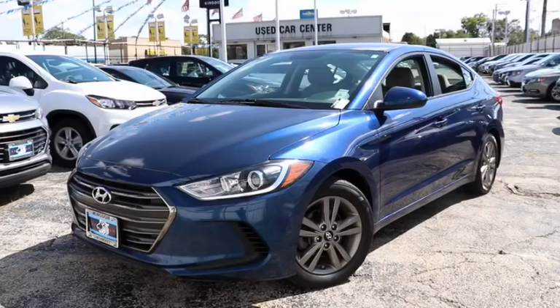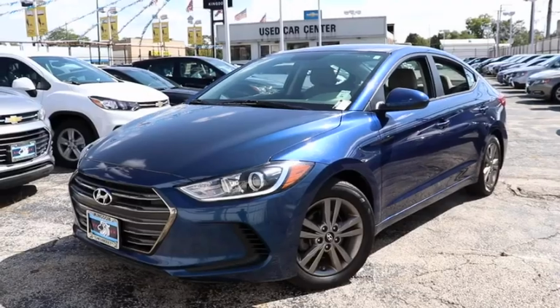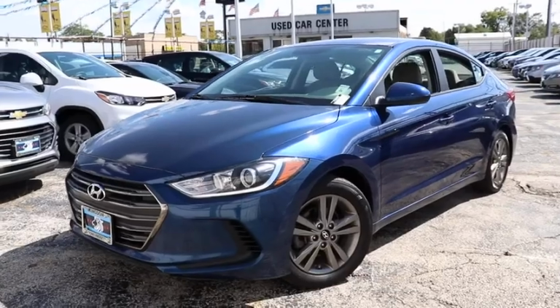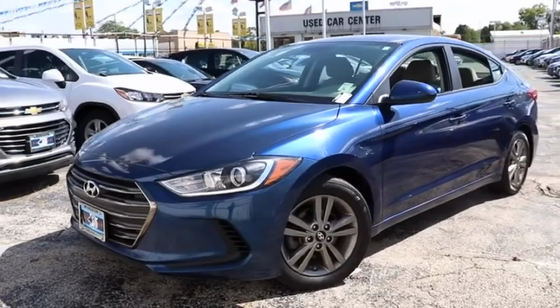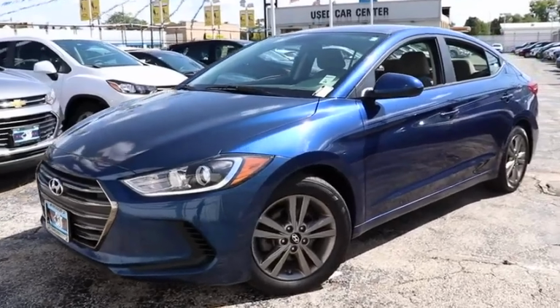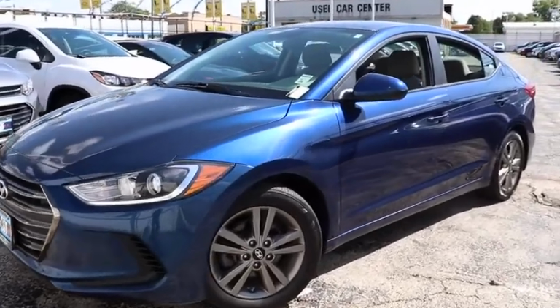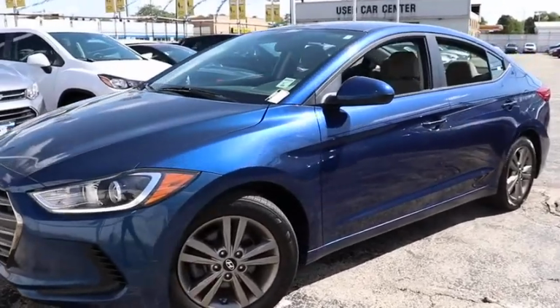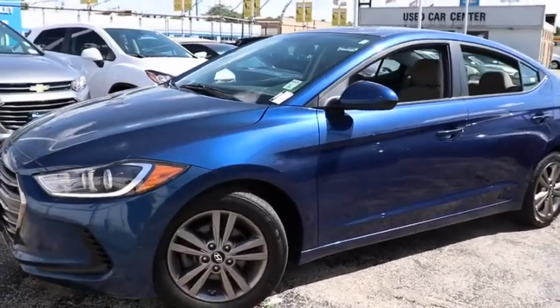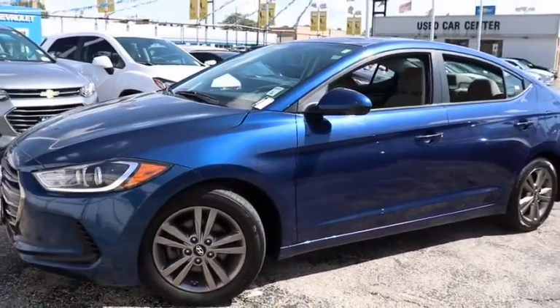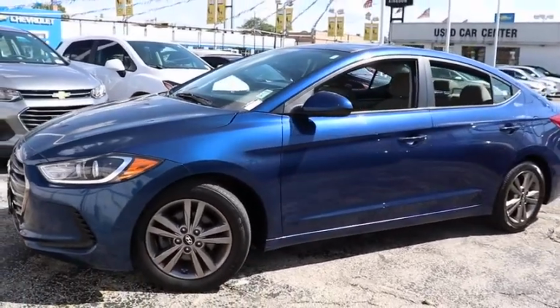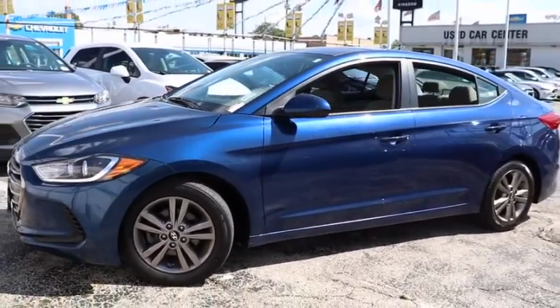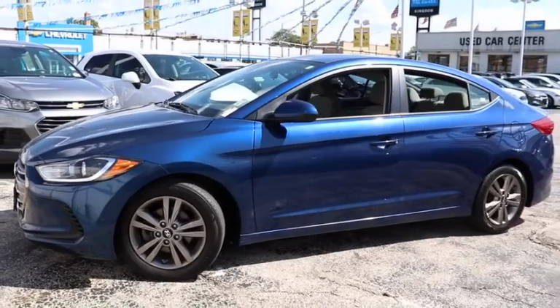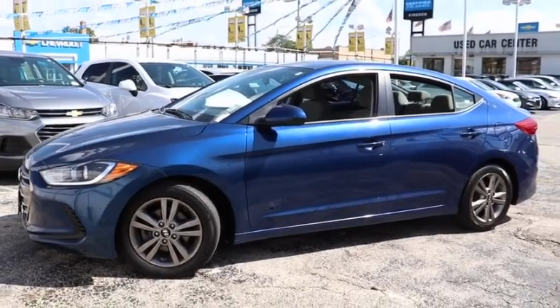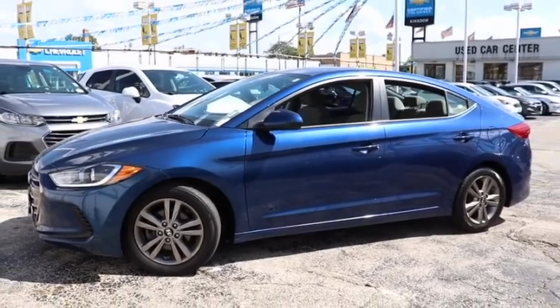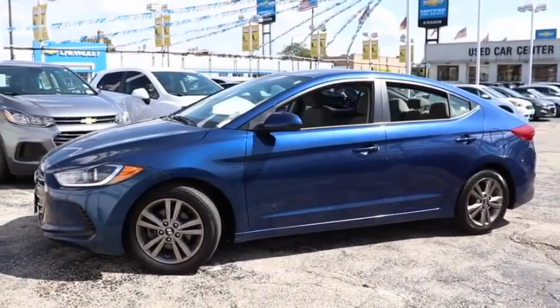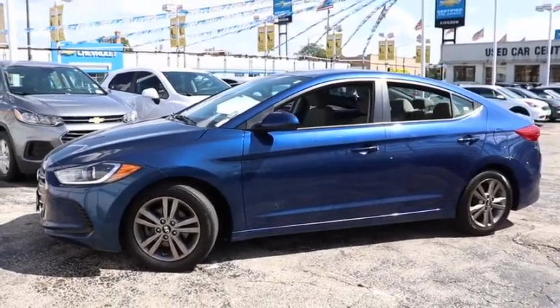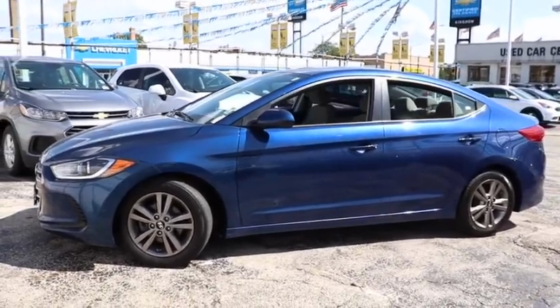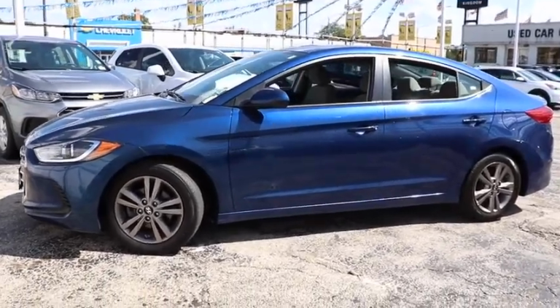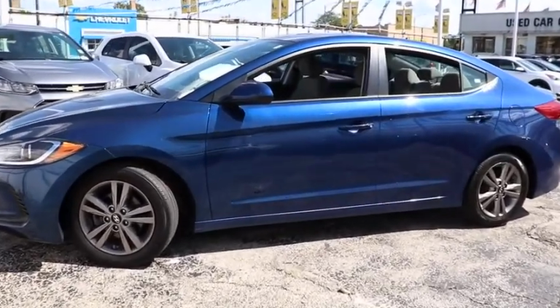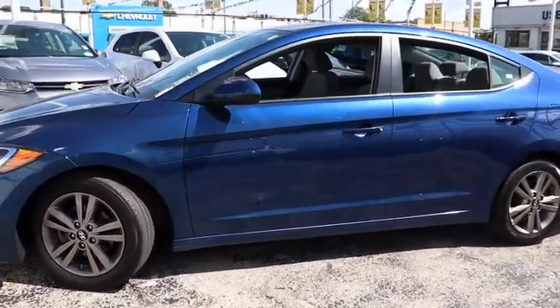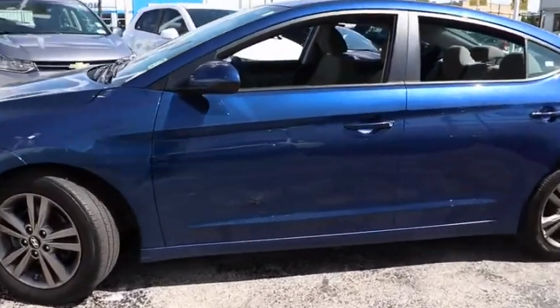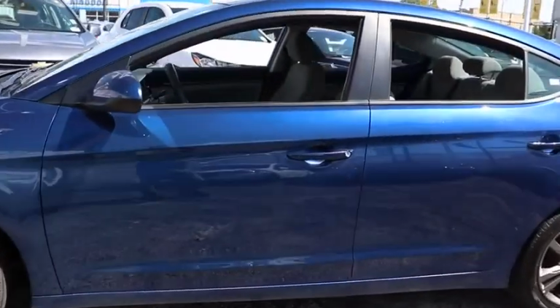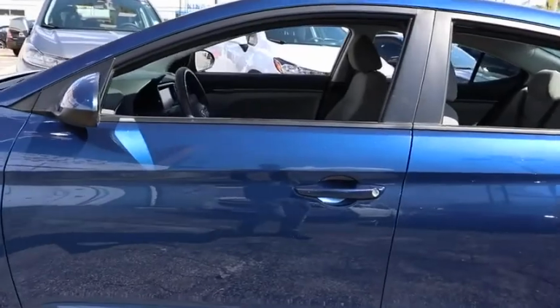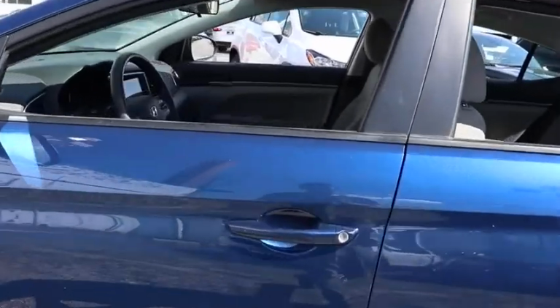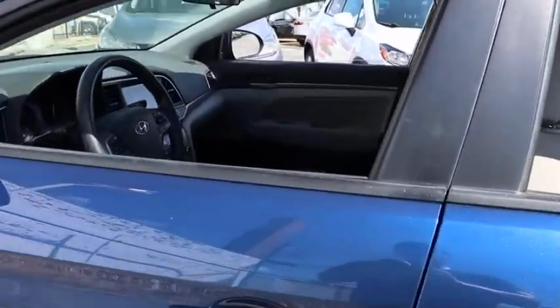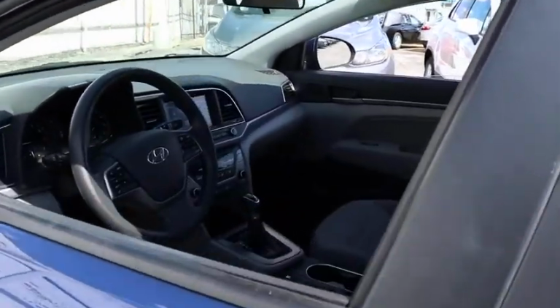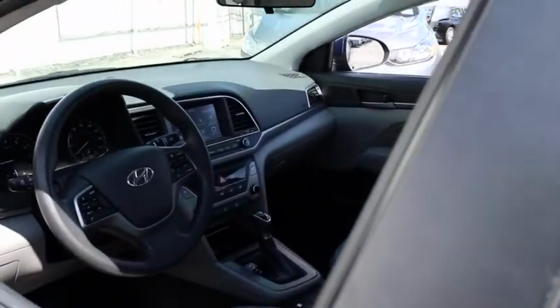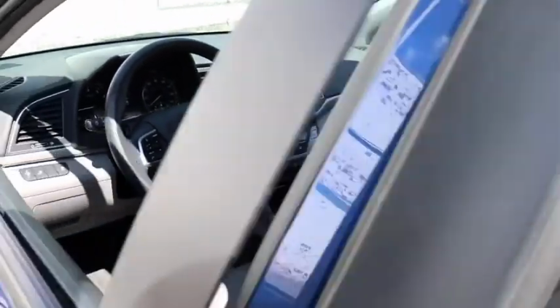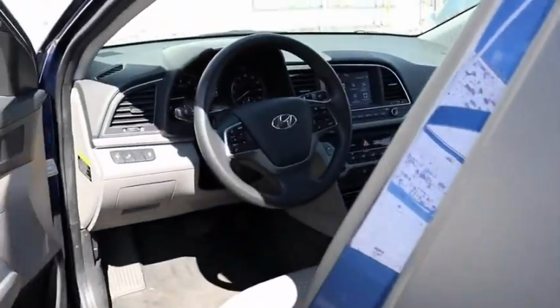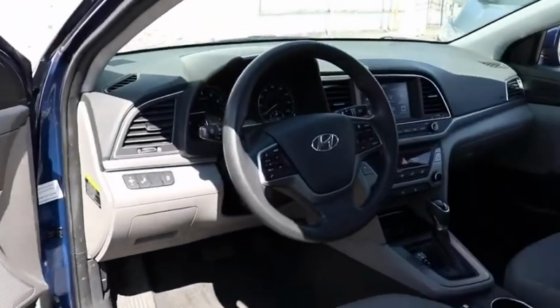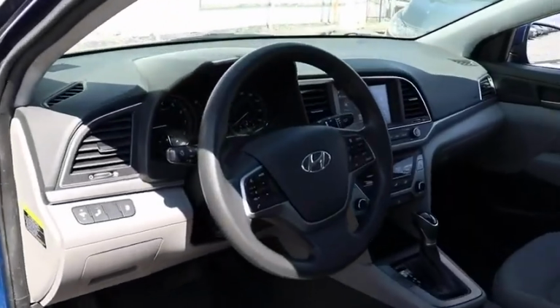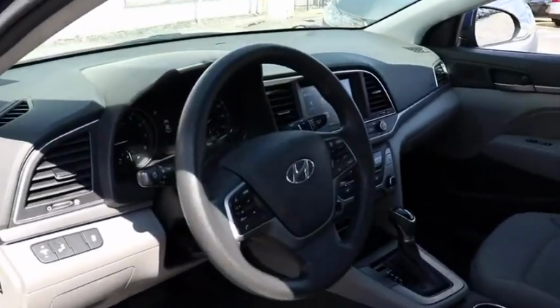Looking for the right vehicle? Check out the 2018 Hyundai Elantra. The Elantra boasts the most interior room in its class and gets an exceptional 35 mpg. With its luxurious standard features, the Elantra is an easy choice.